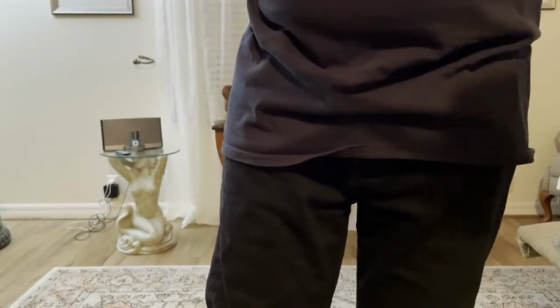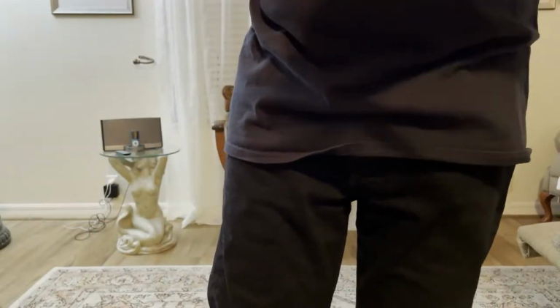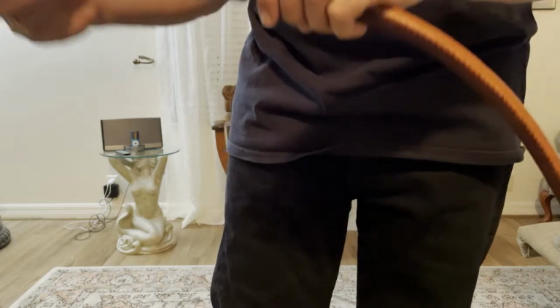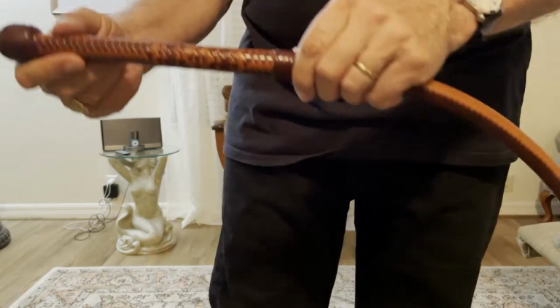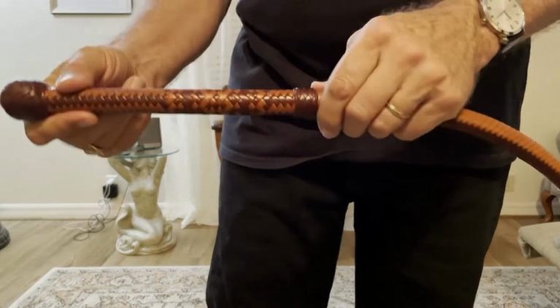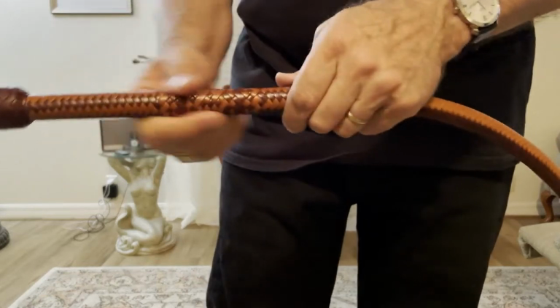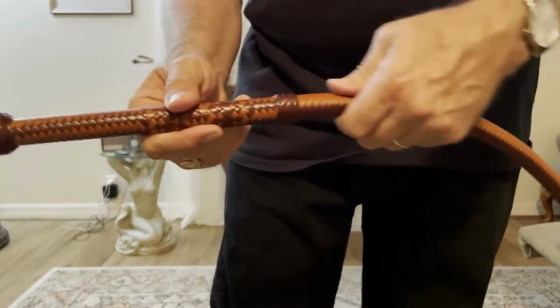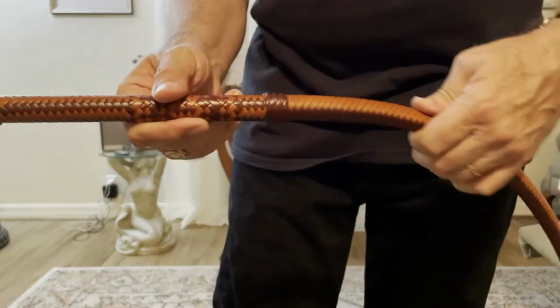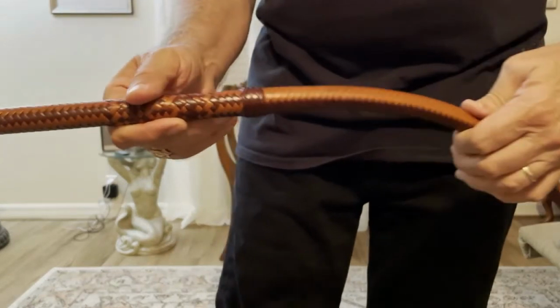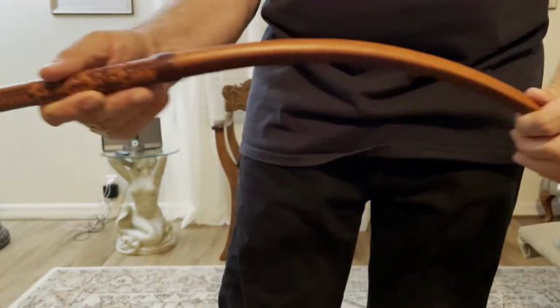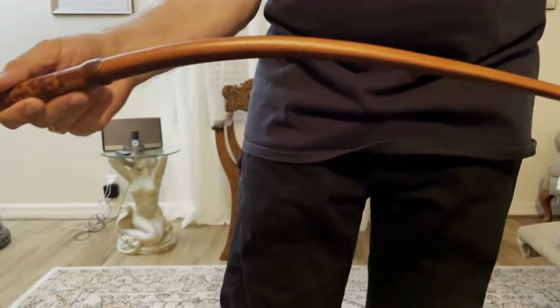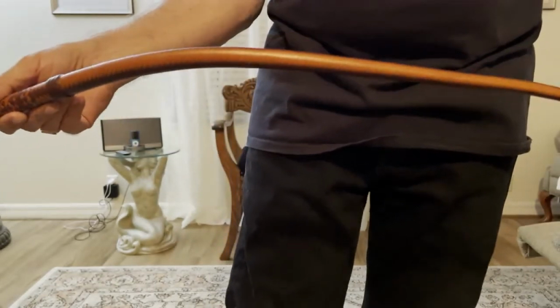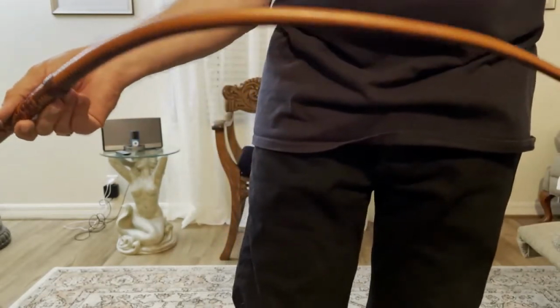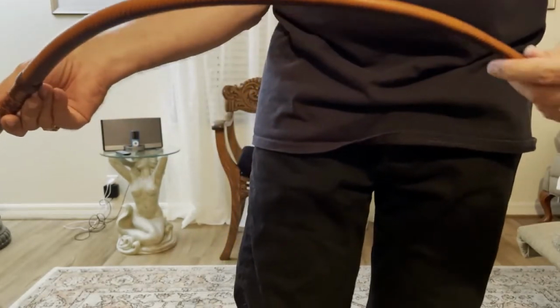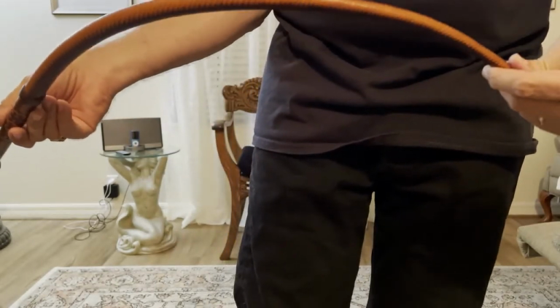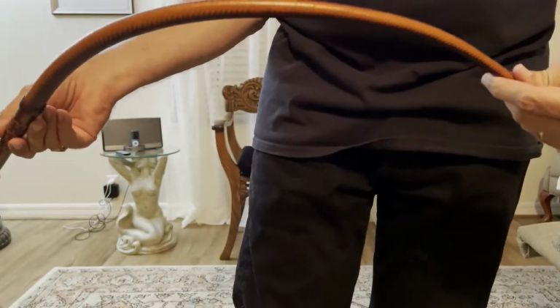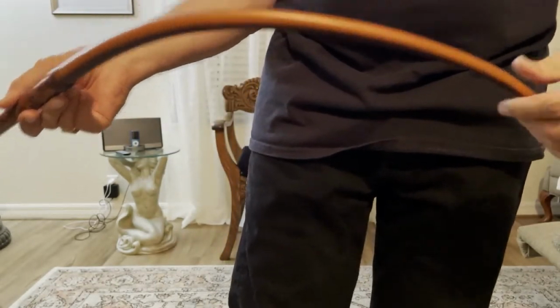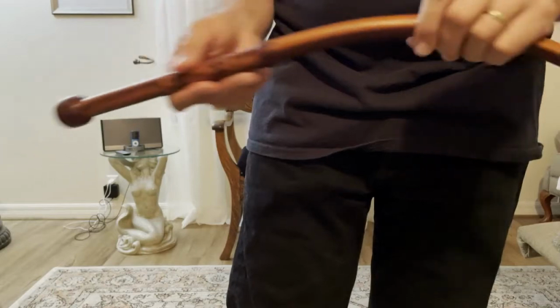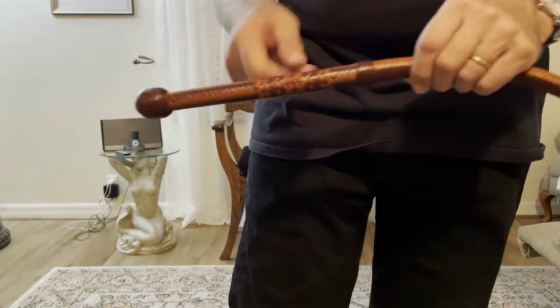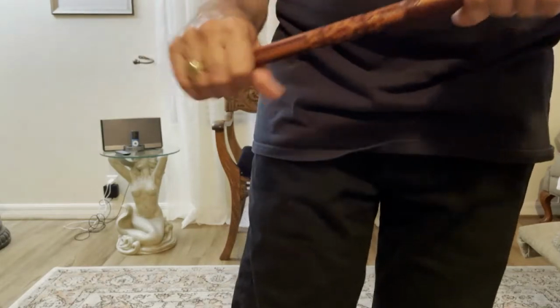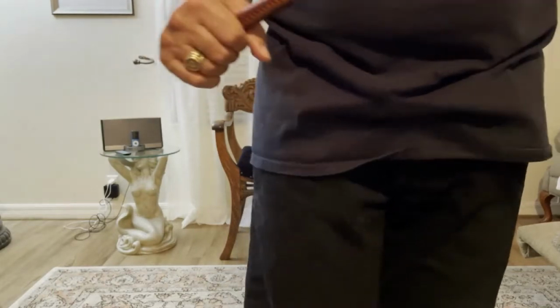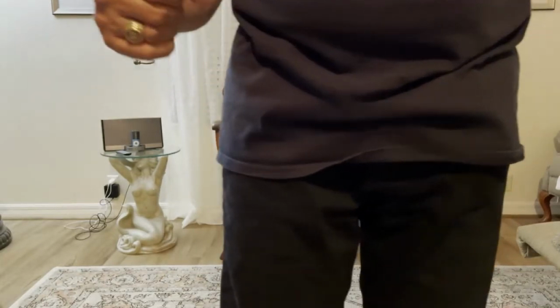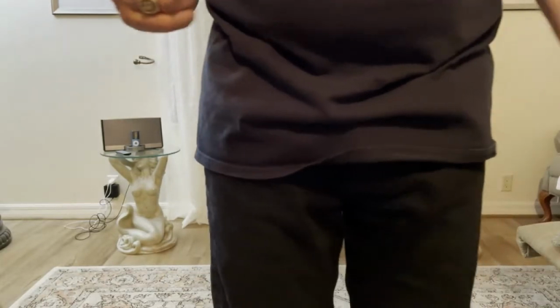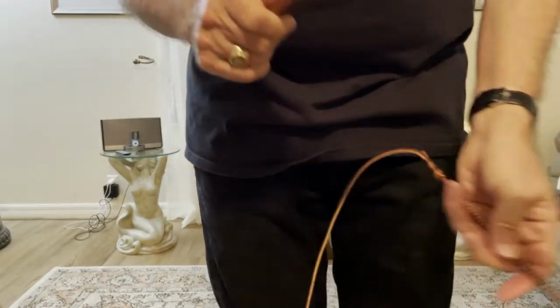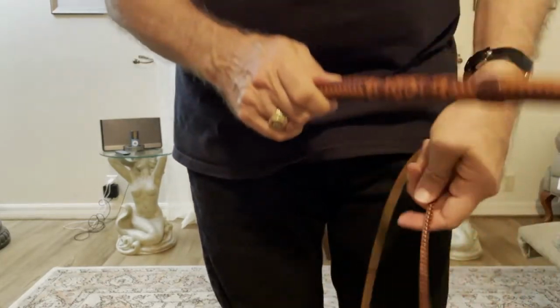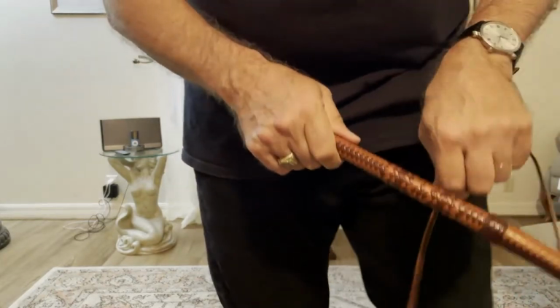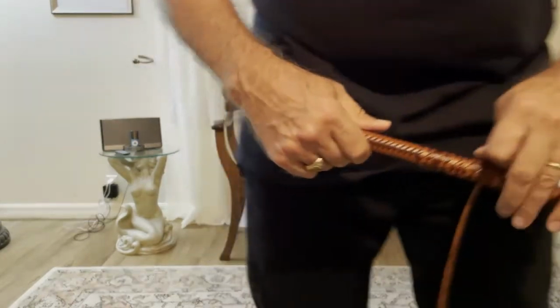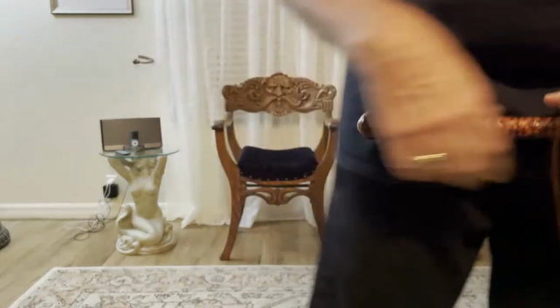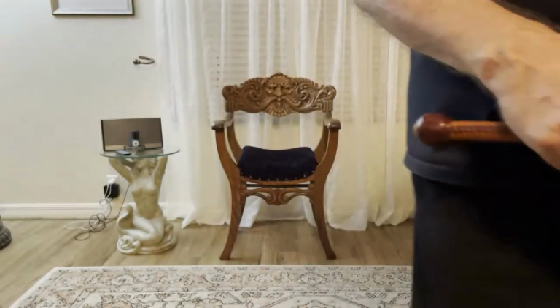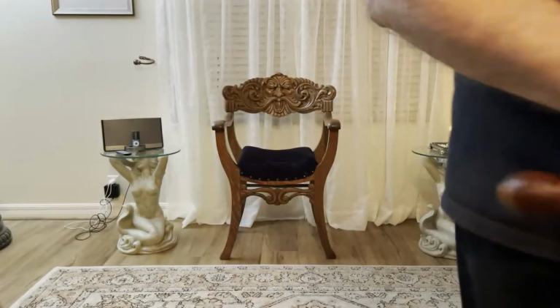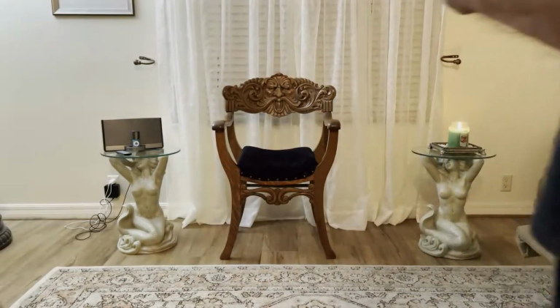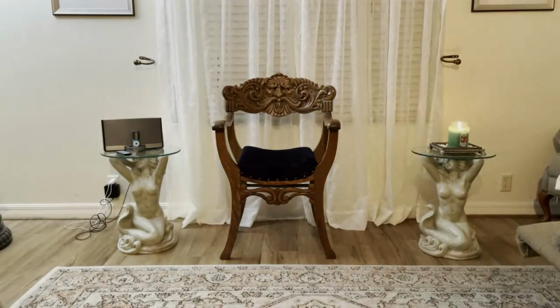So a very nice example of a 16 plait, two-belly whip coming out of Sweden, and I'm excited about breaking it in. As always, thank you for watching our video.